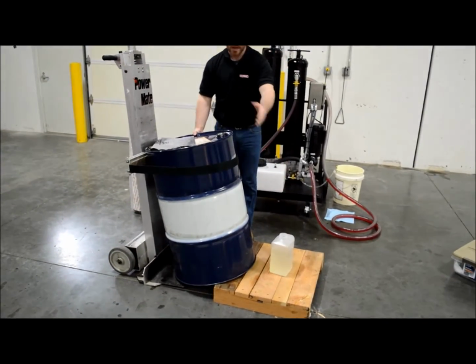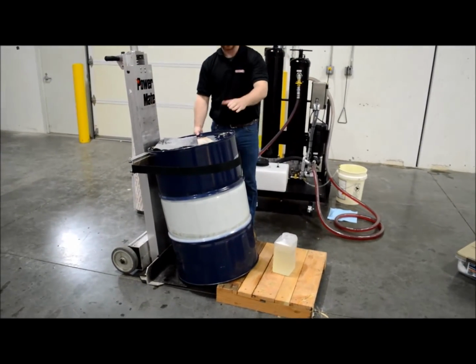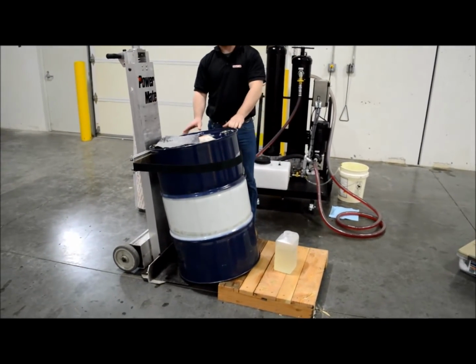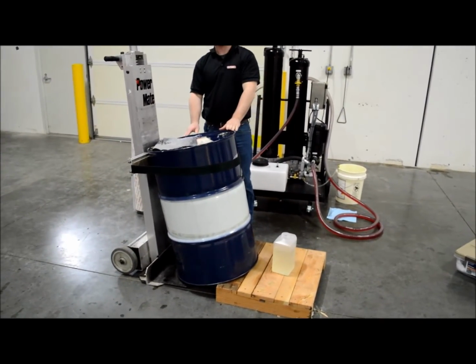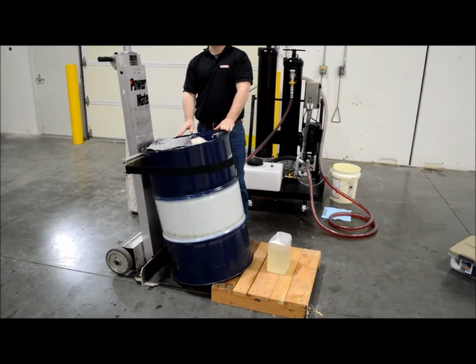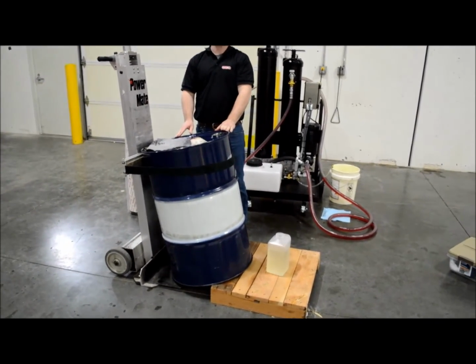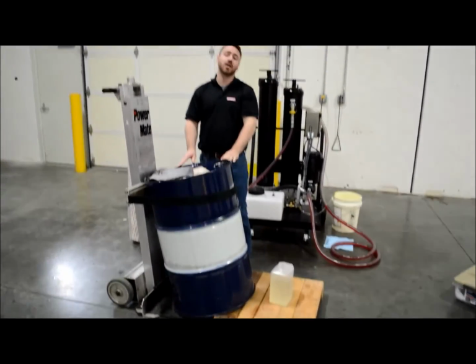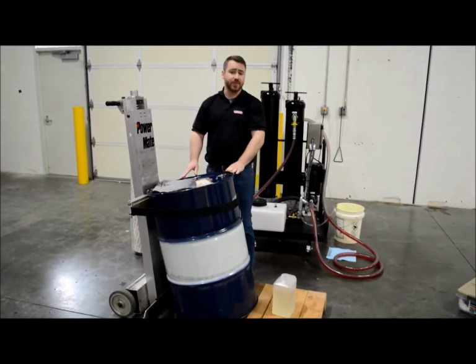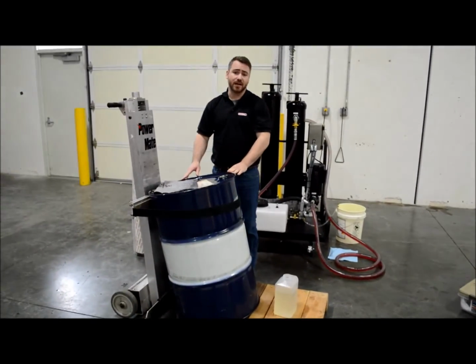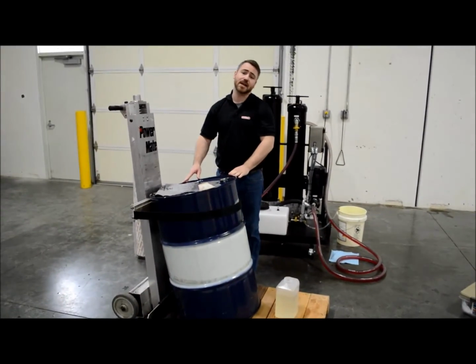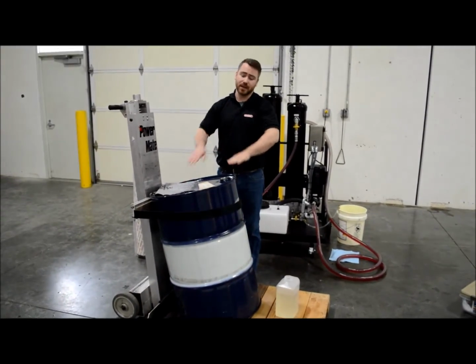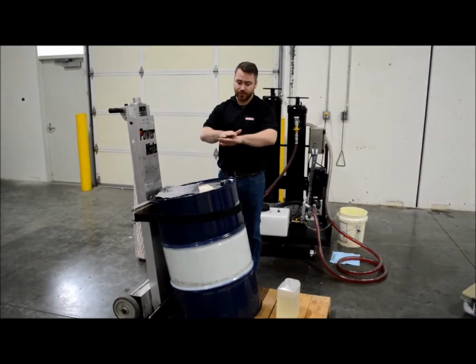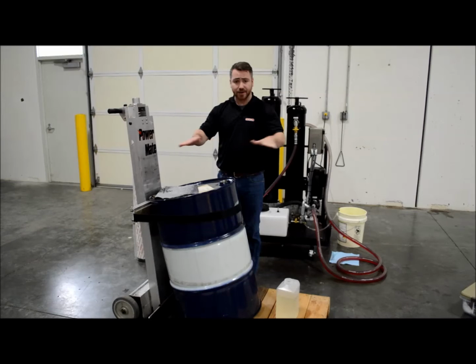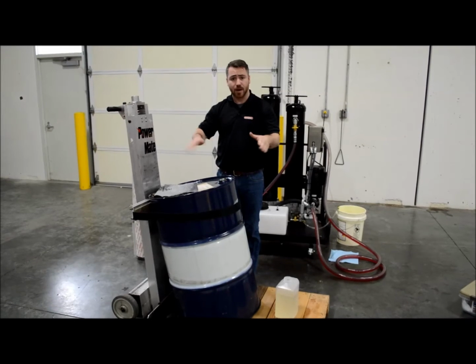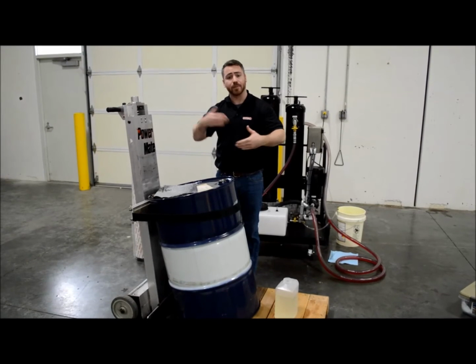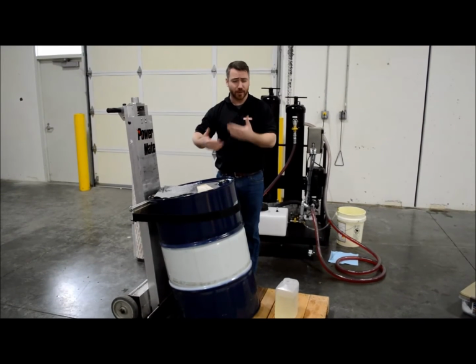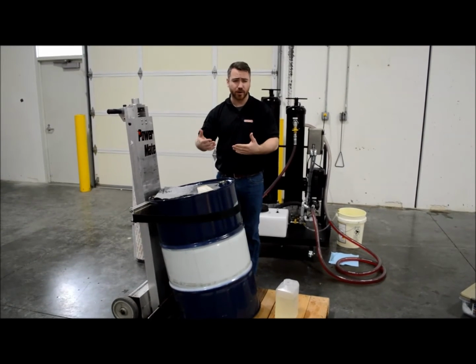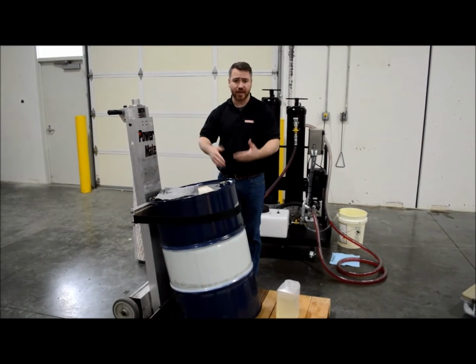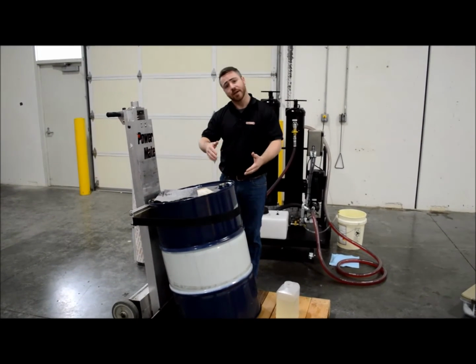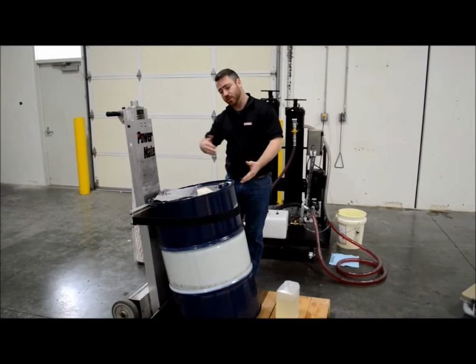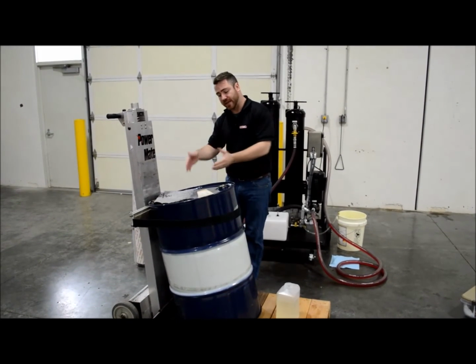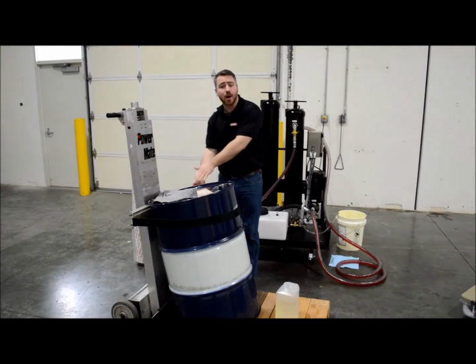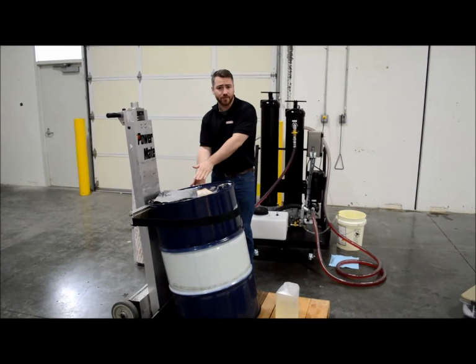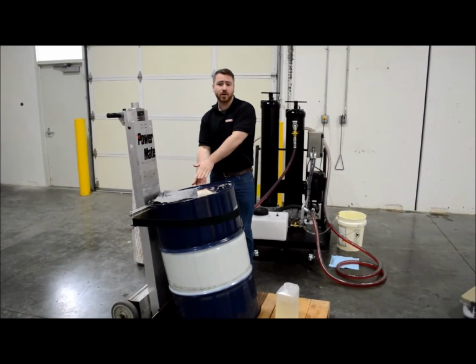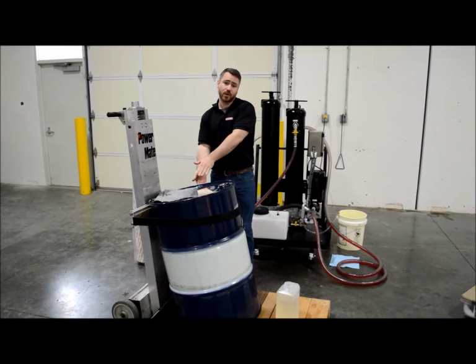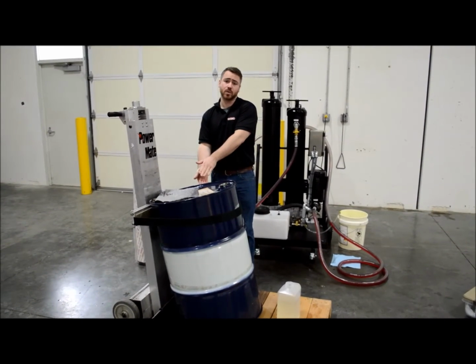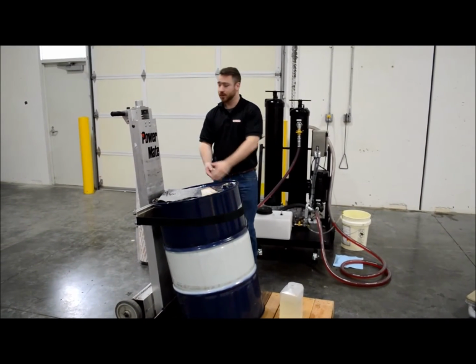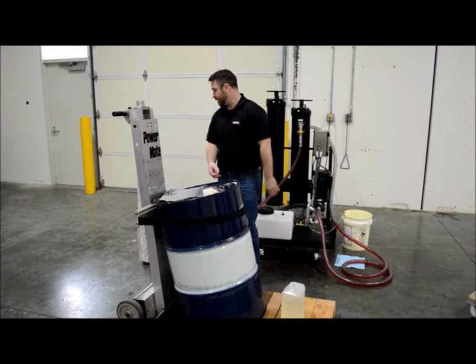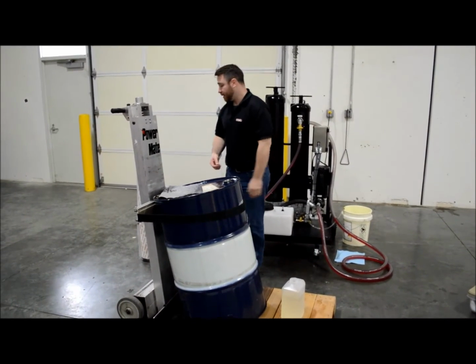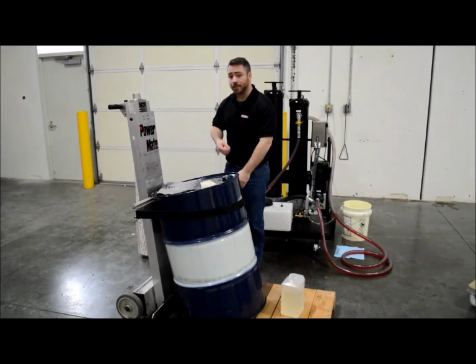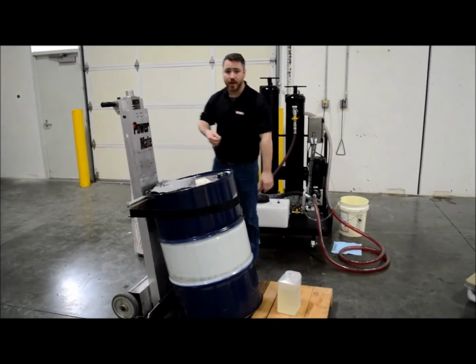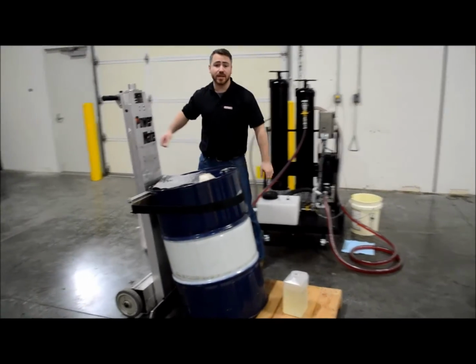If we were to add 3.7 liters of water on a 50-gallon tank standing upright, it would flatten on the bottom and be a little bit harder to collect. So we are going to give it a pocket of water in the far corner. I am going to go ahead and begin.